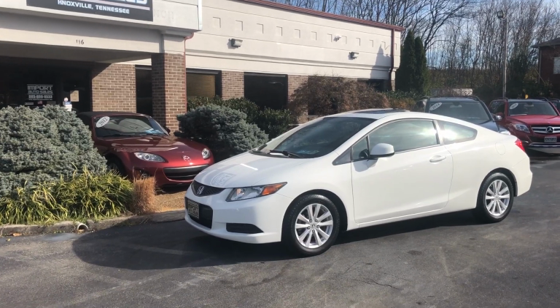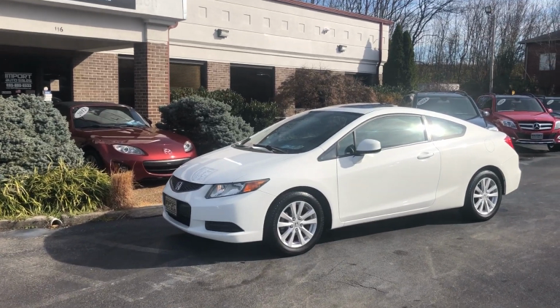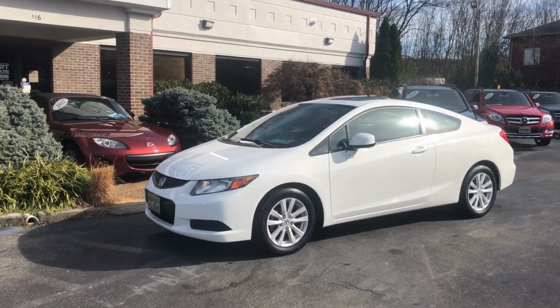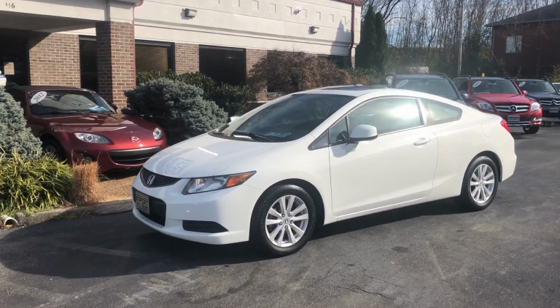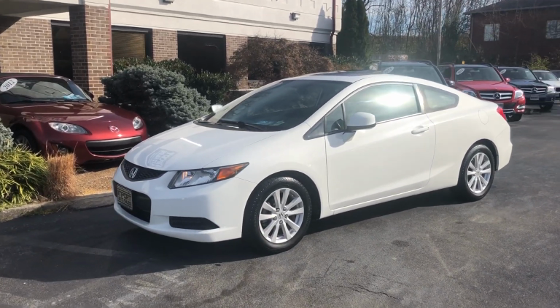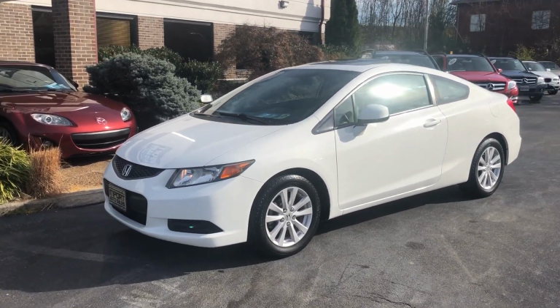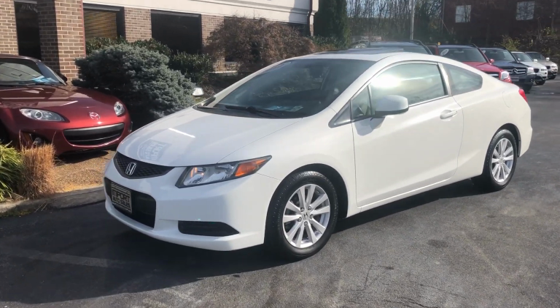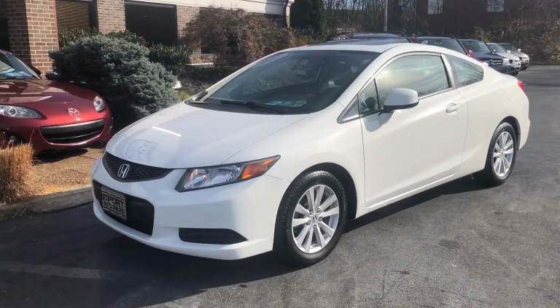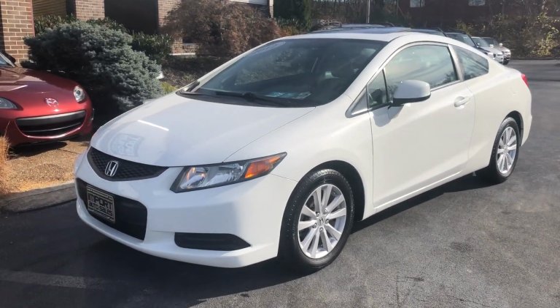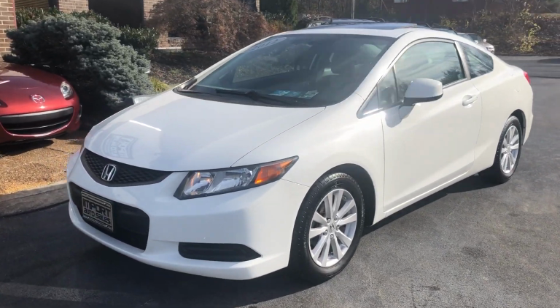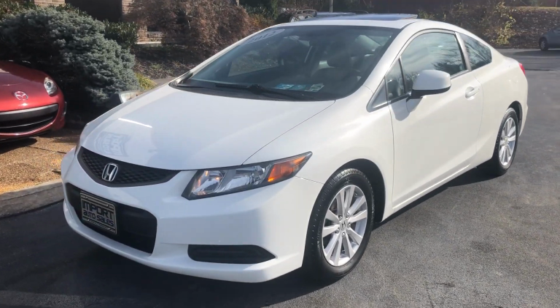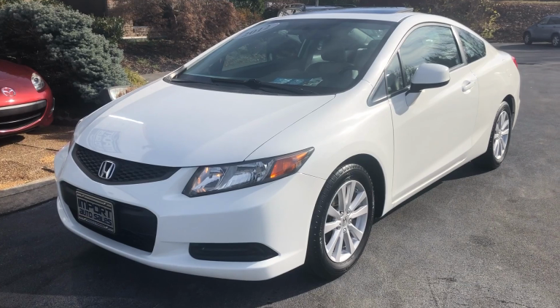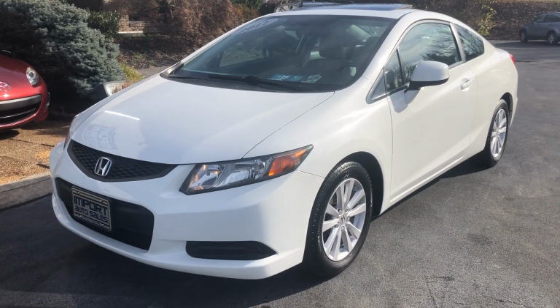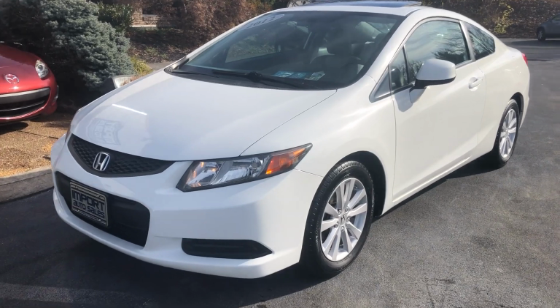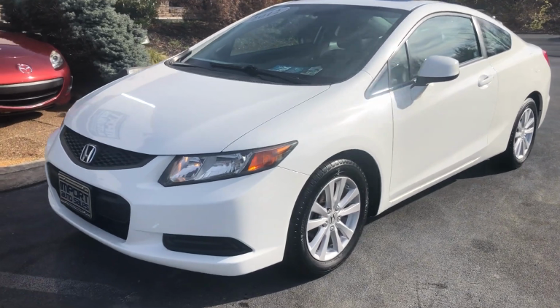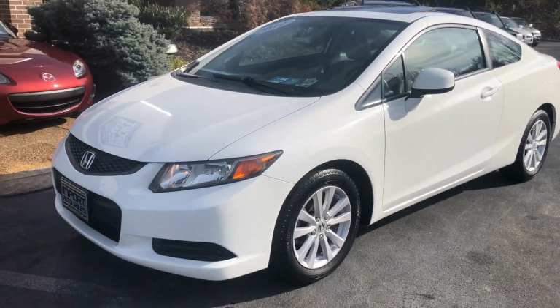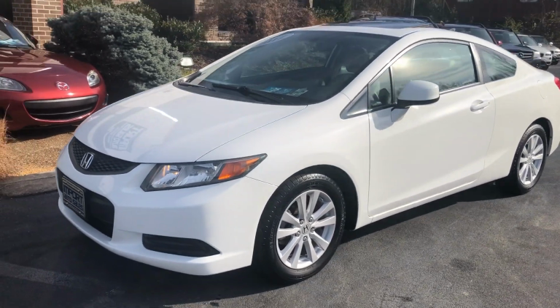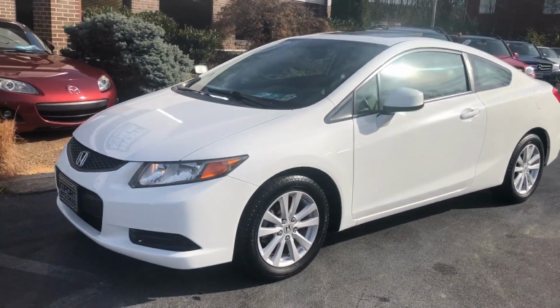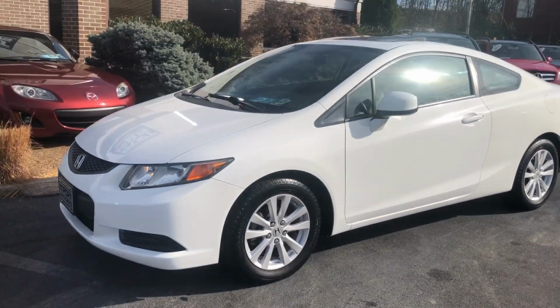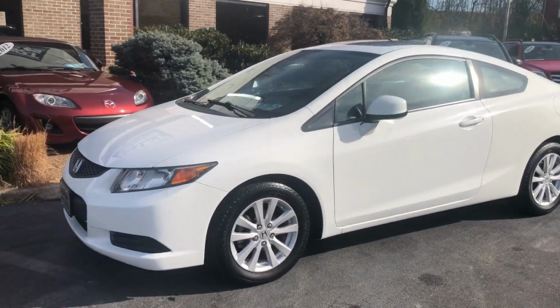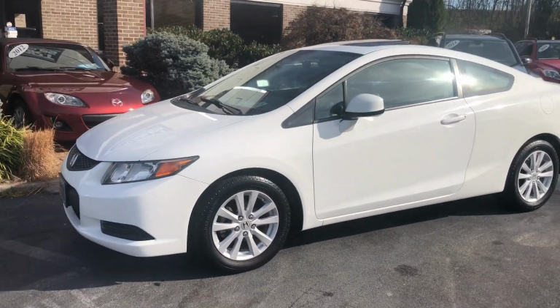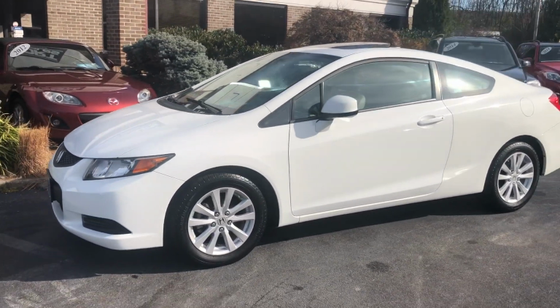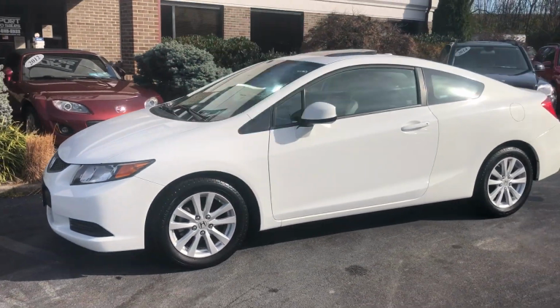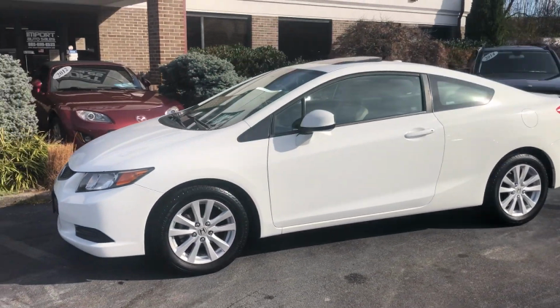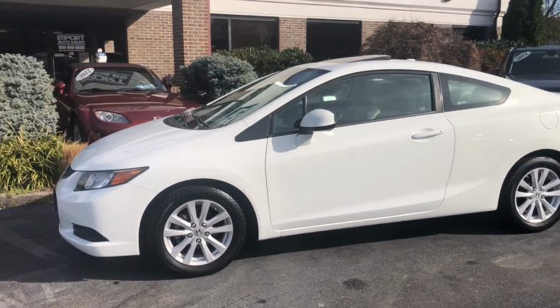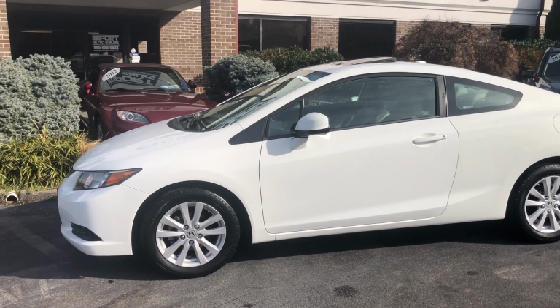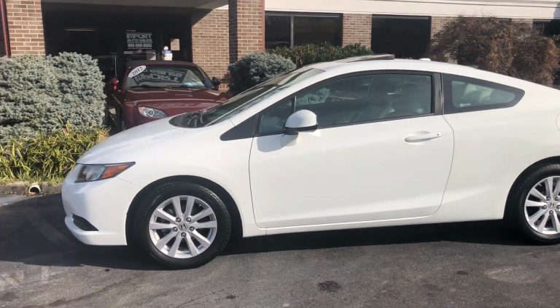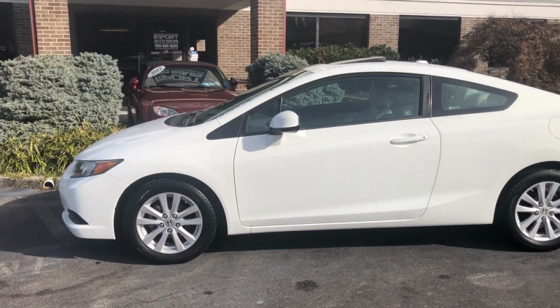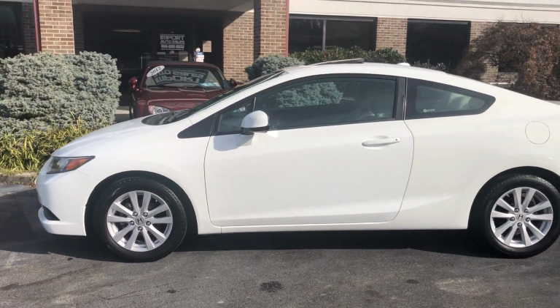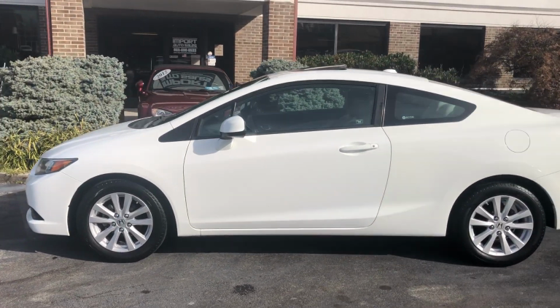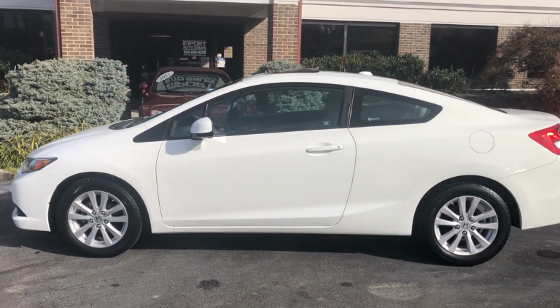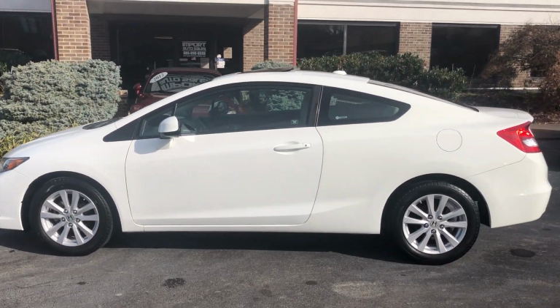Welcome back to the channel. This is our 2012 Honda Civic EX-L Coupe, finished in taffeta white with the ash gray leather interior.